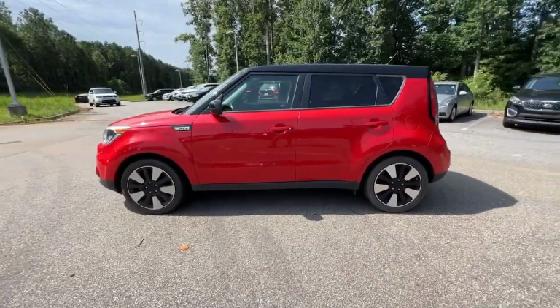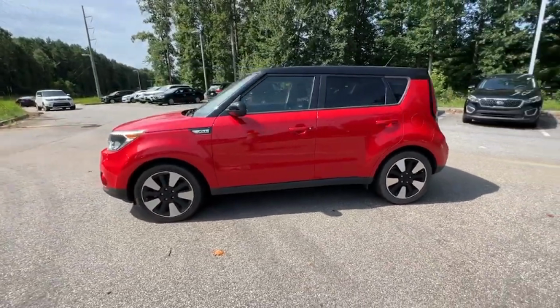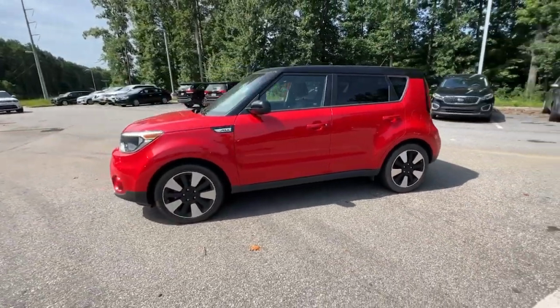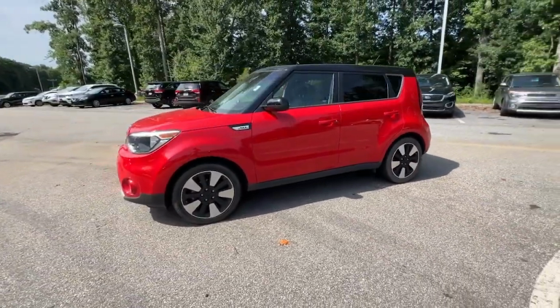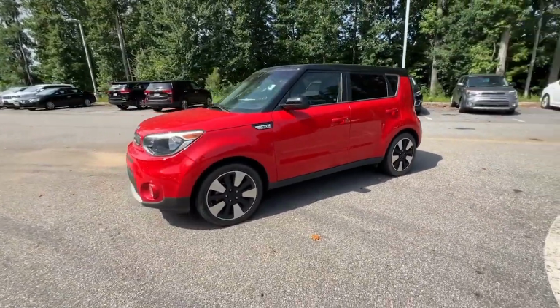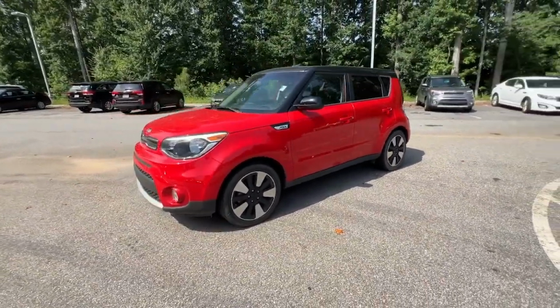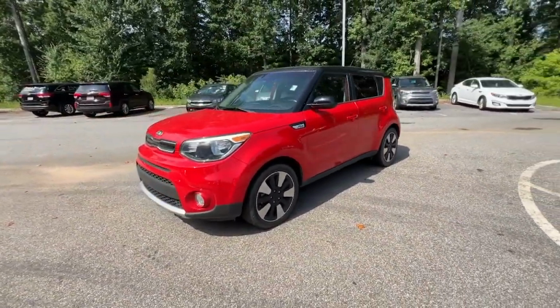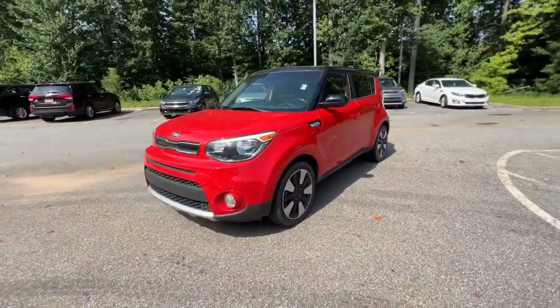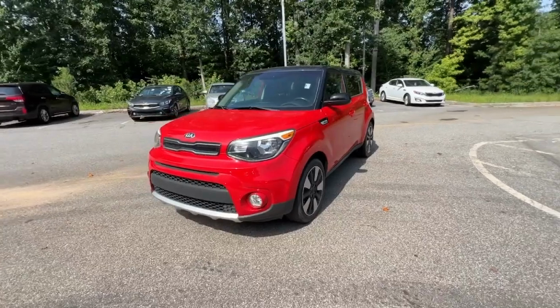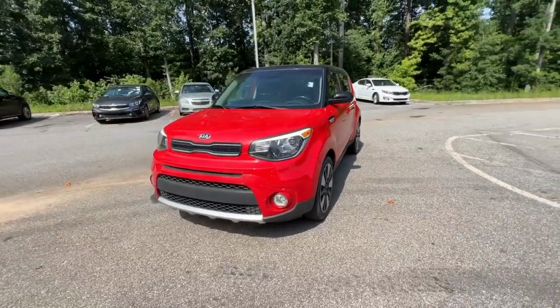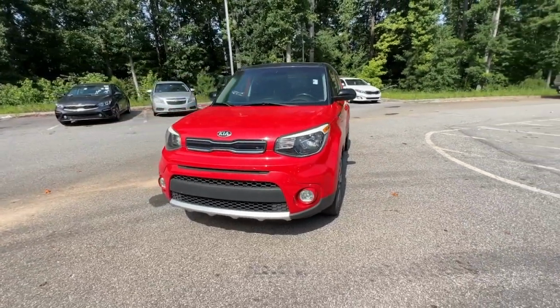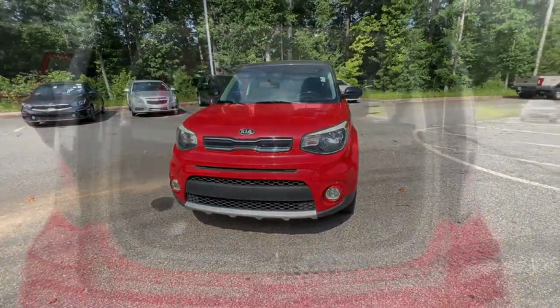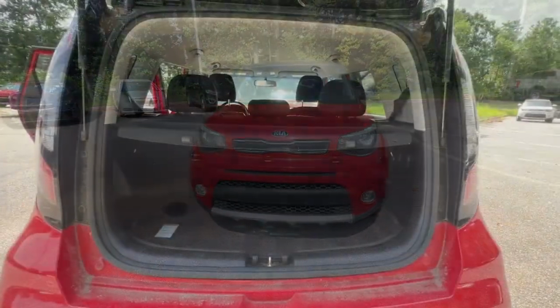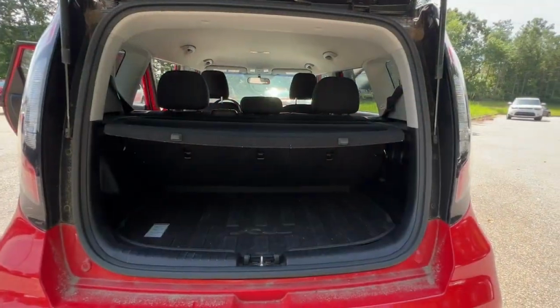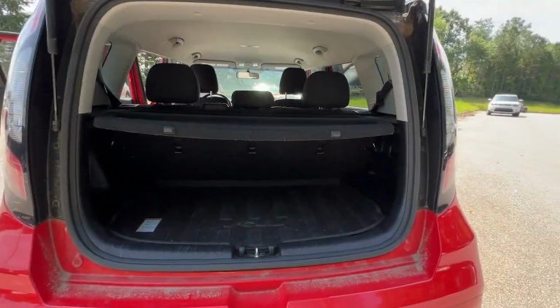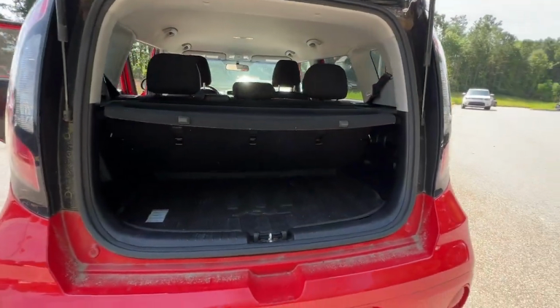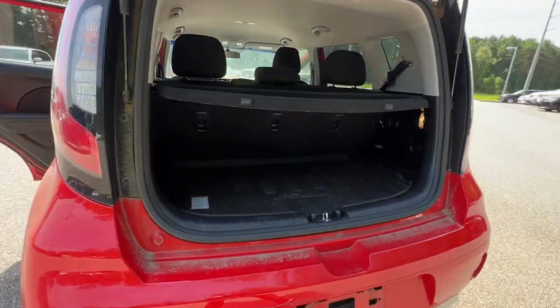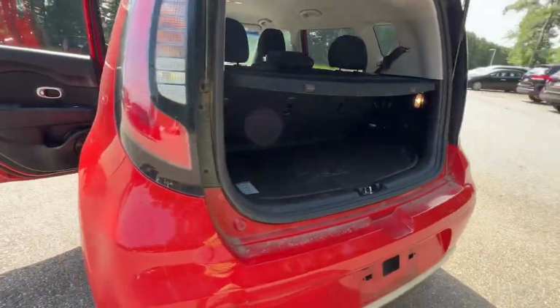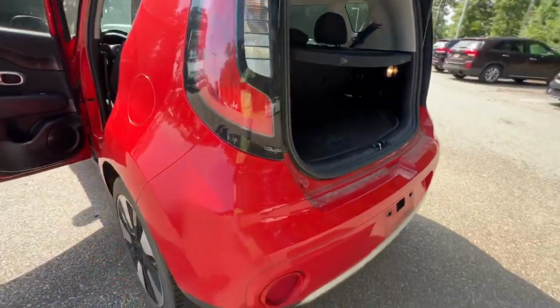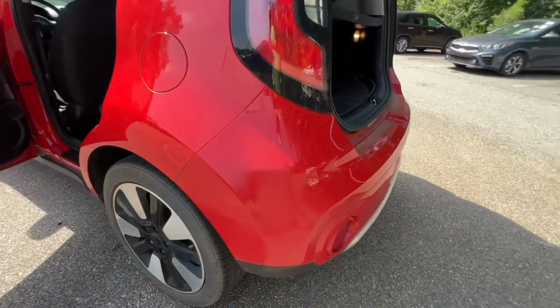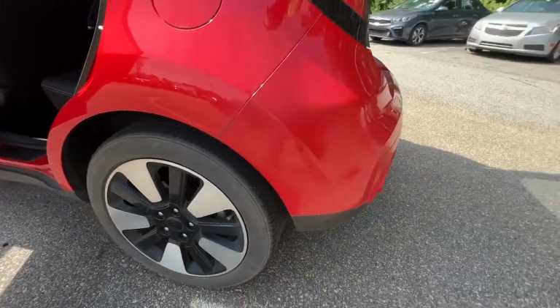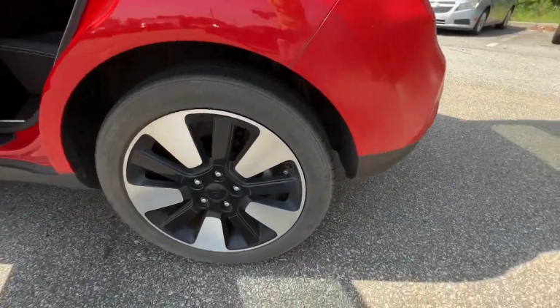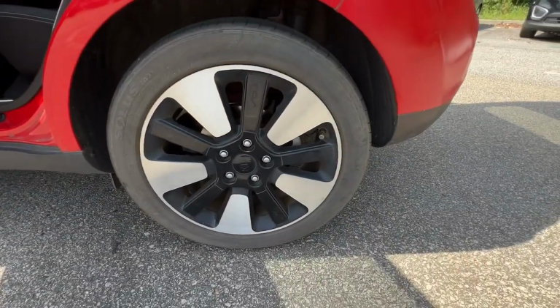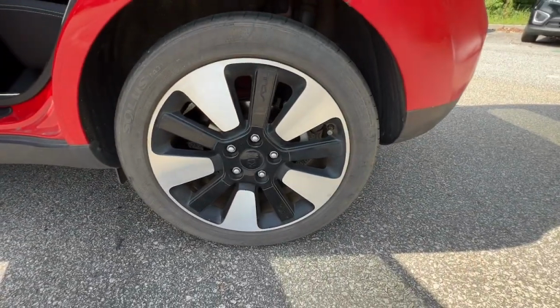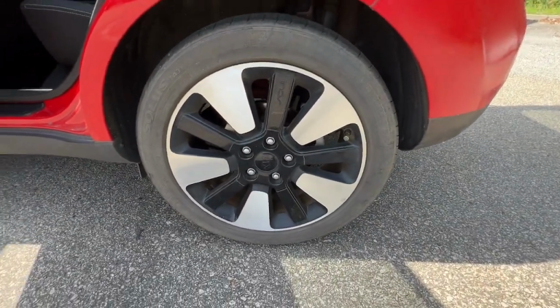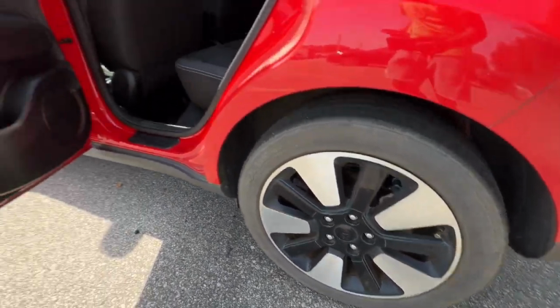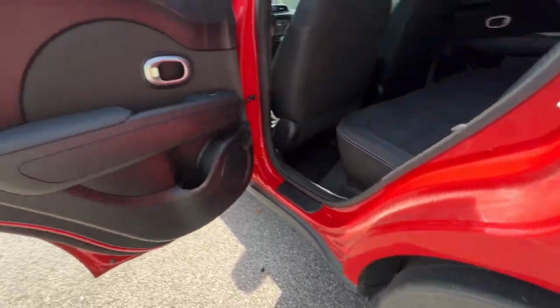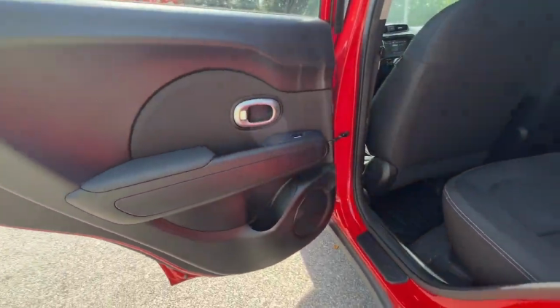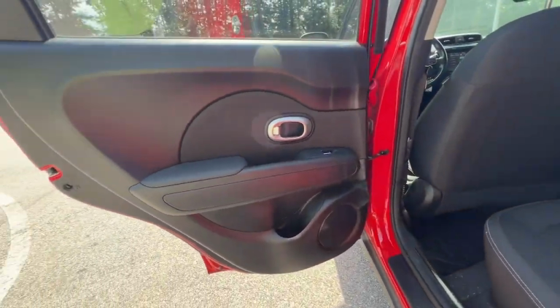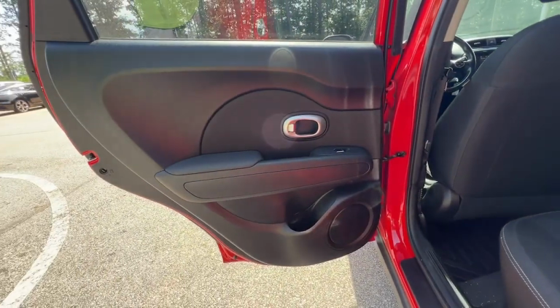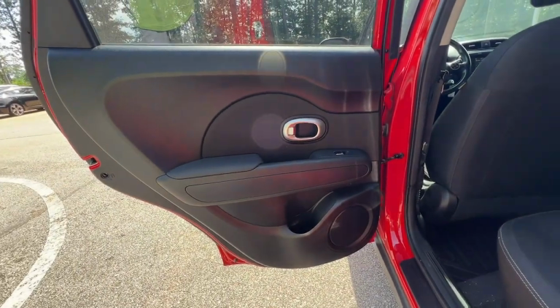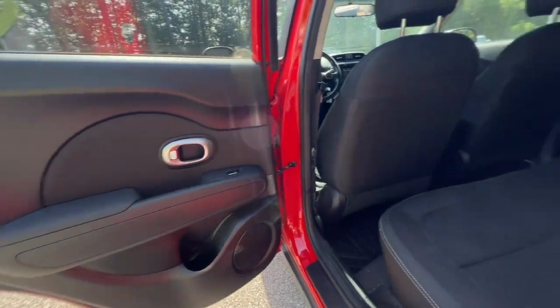Designed with ample passenger and cargo space, this smooth riding hatchback also brings touchscreen infotainment, the latest safety tech, and a unique sense of style along on every drive. These are just some of the great options this vehicle comes with.